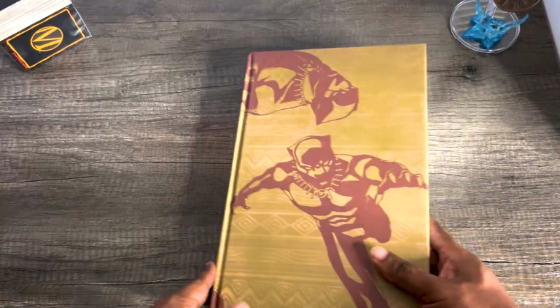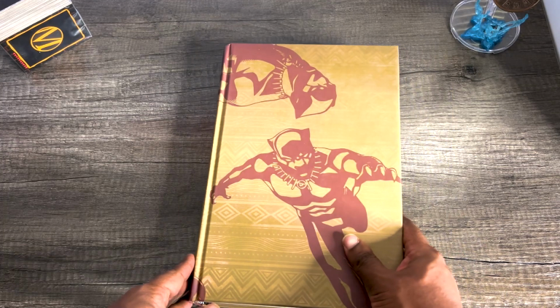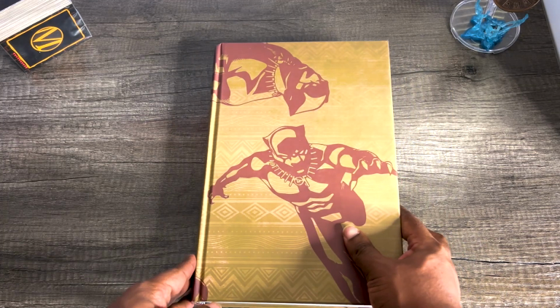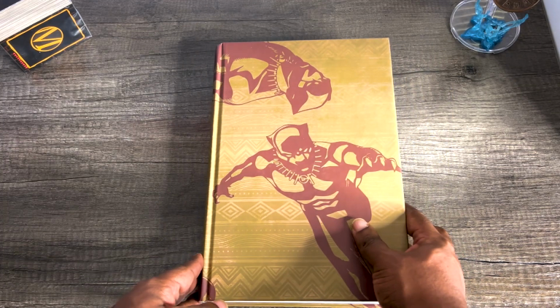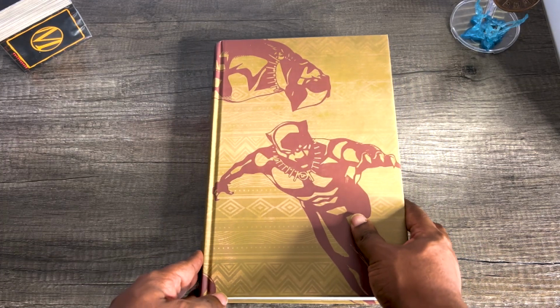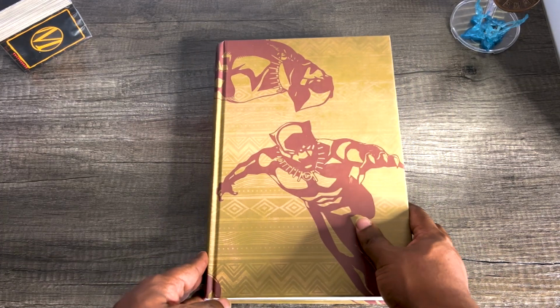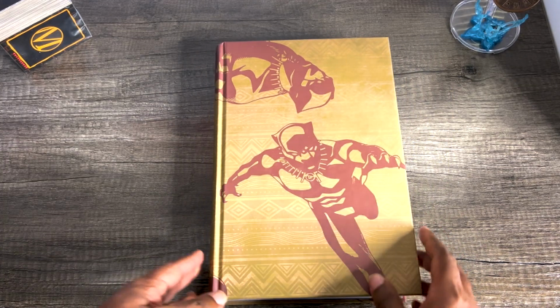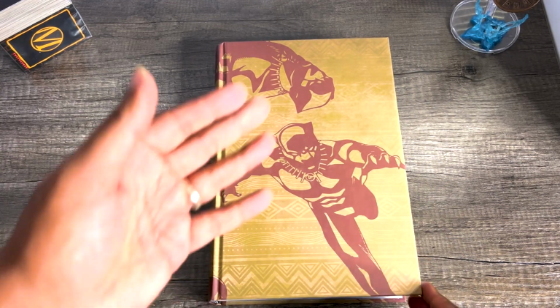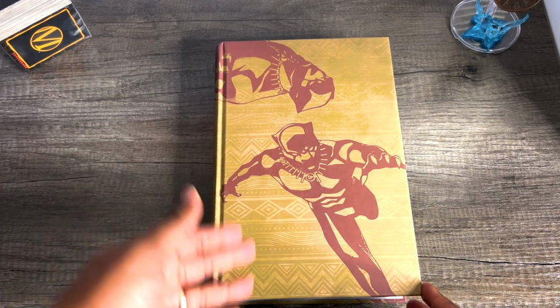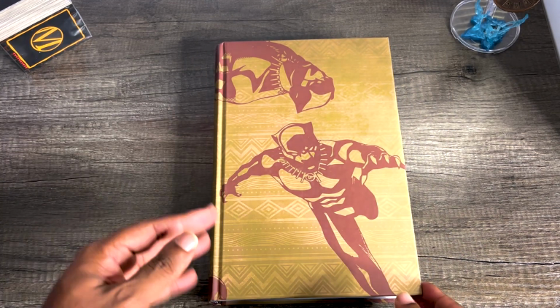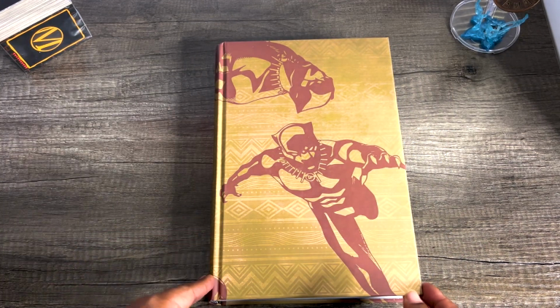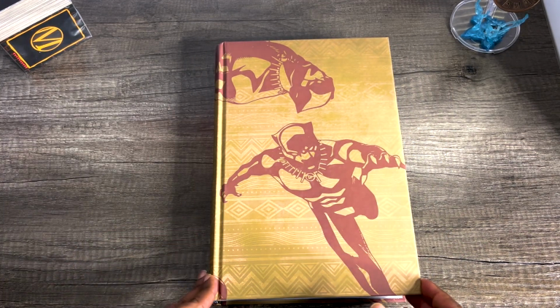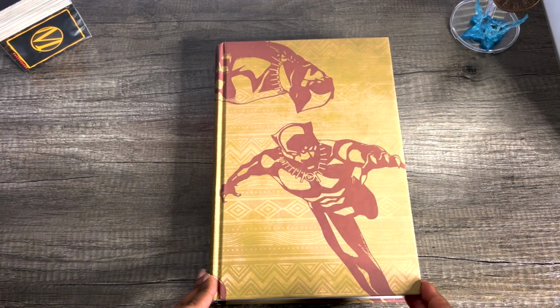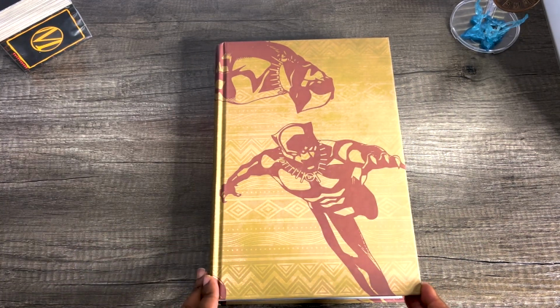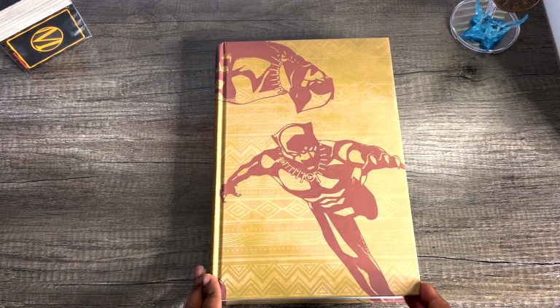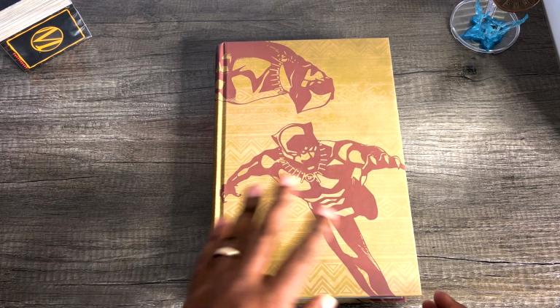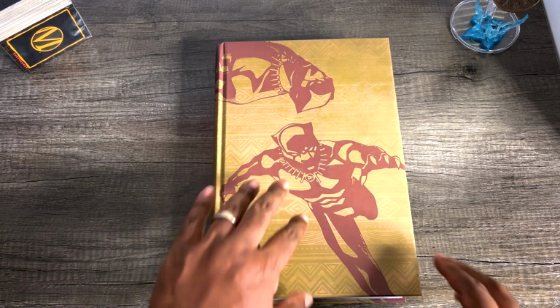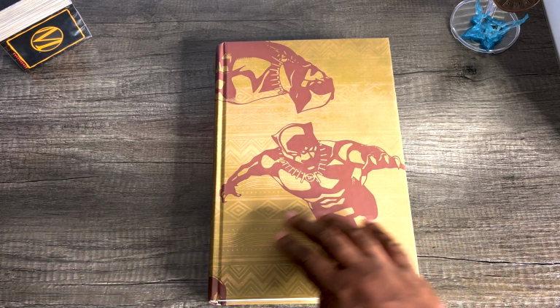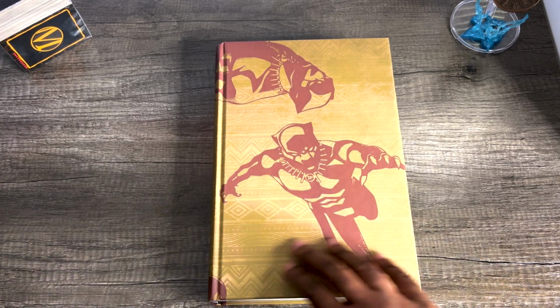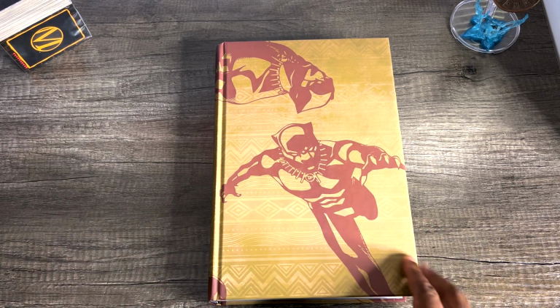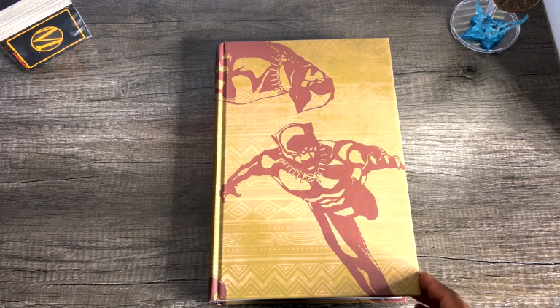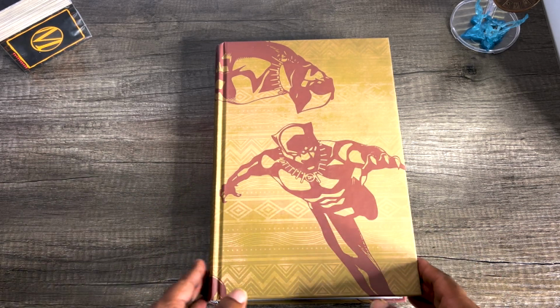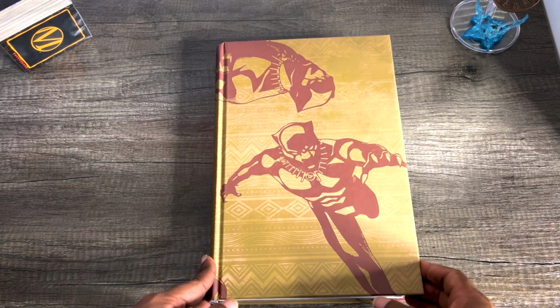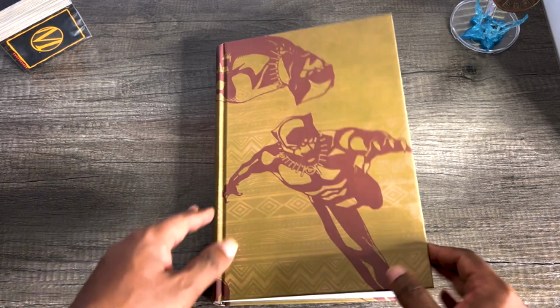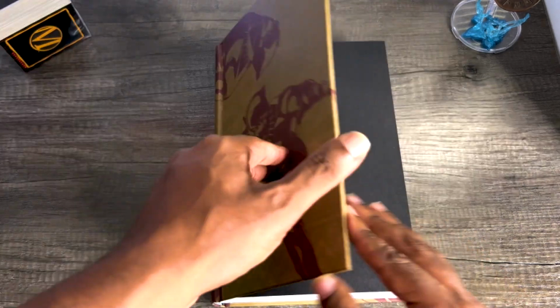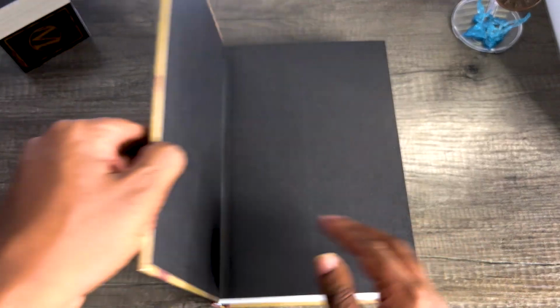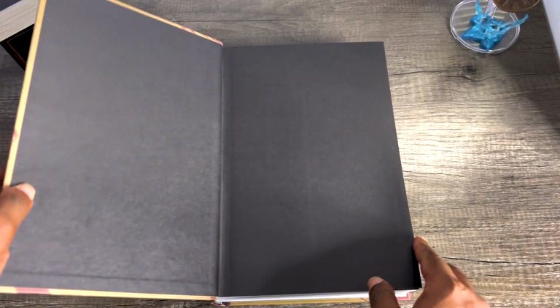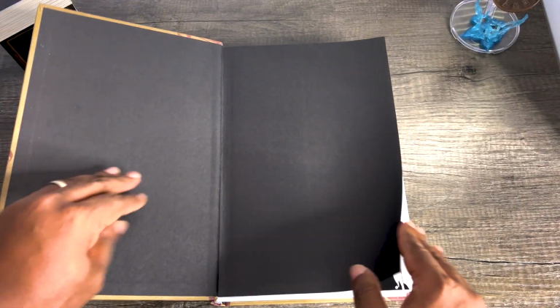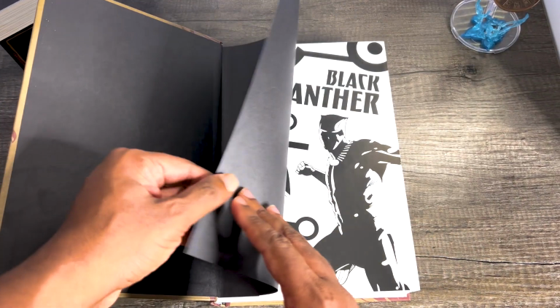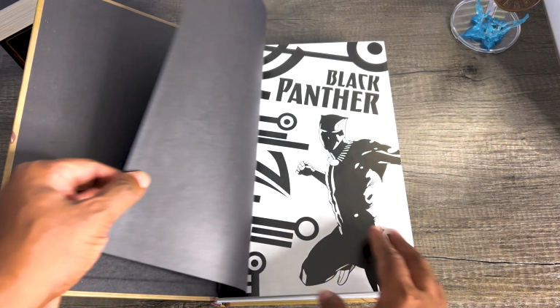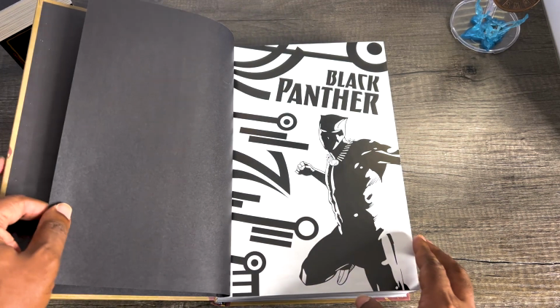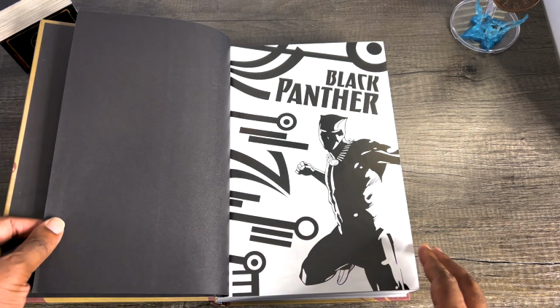On the hardcover board, you see a bunch of Black Panther art by Brian Stelfreeze and this nice little design with a tribal print under it. Very nice. But let's go ahead and get into this book.